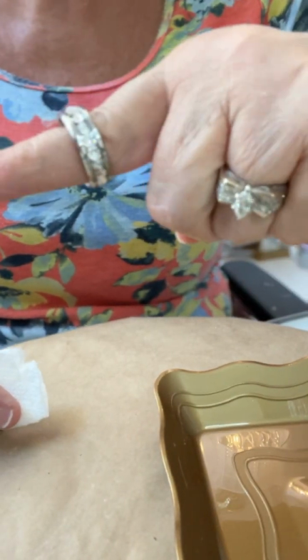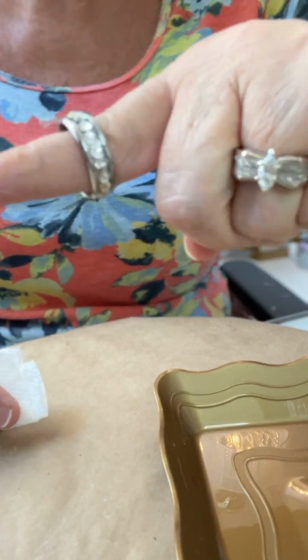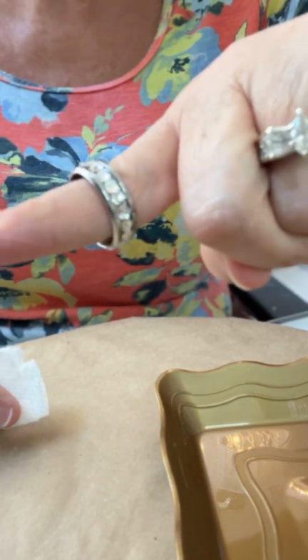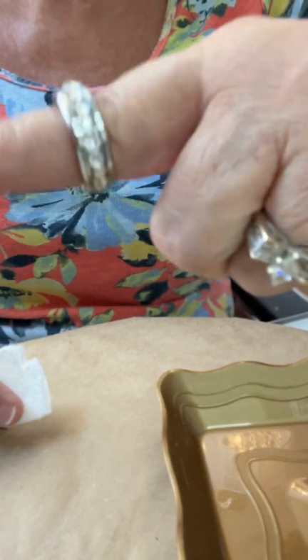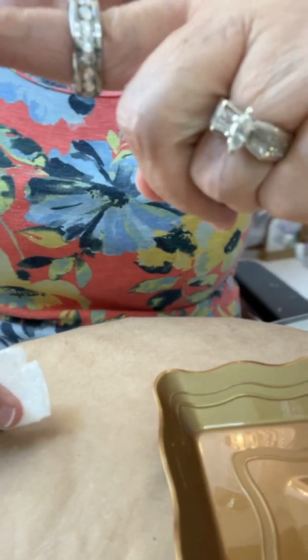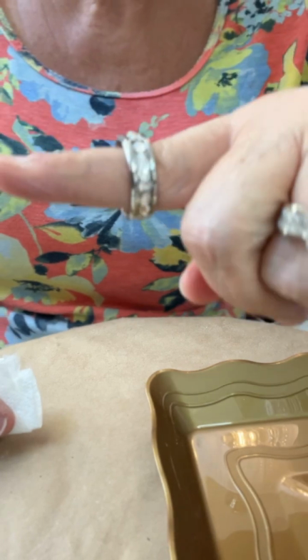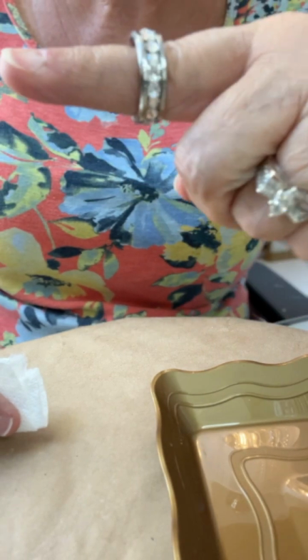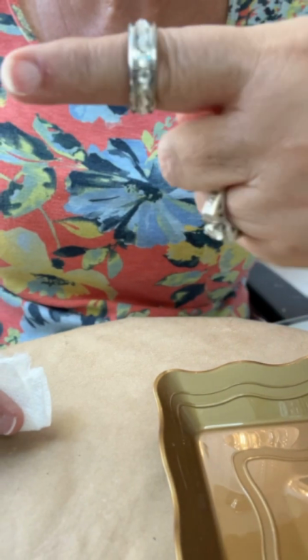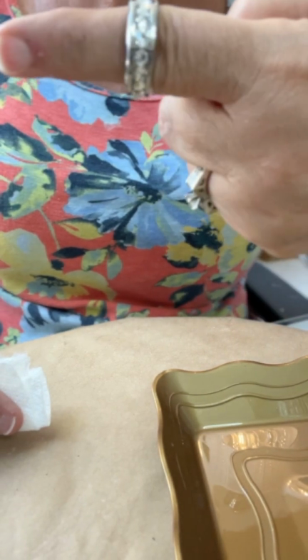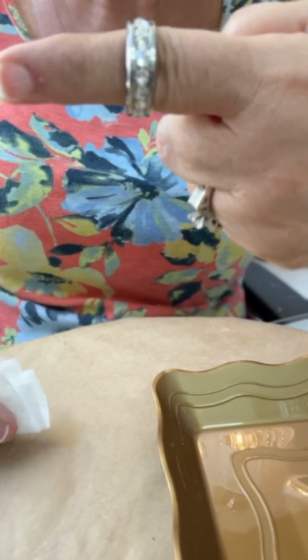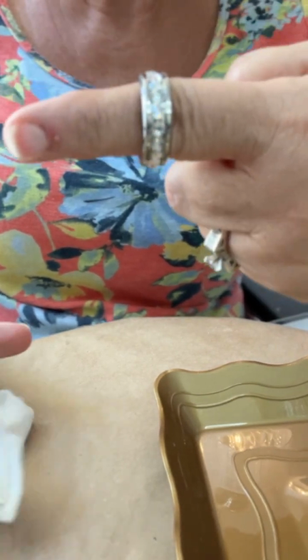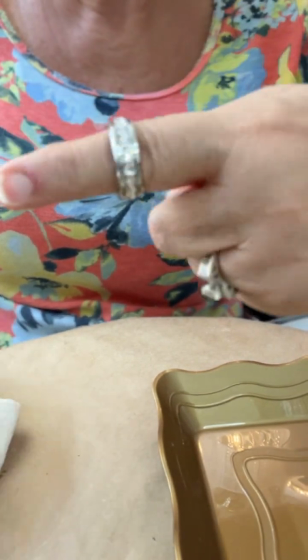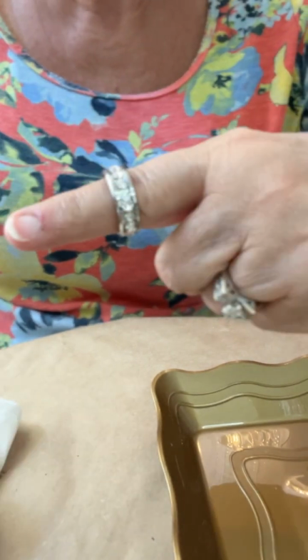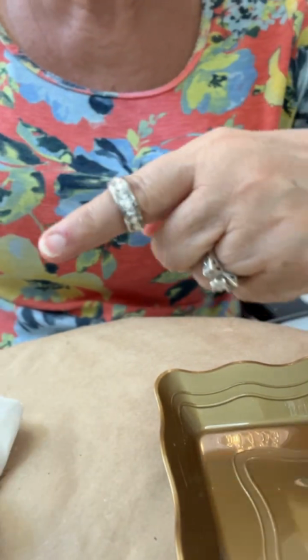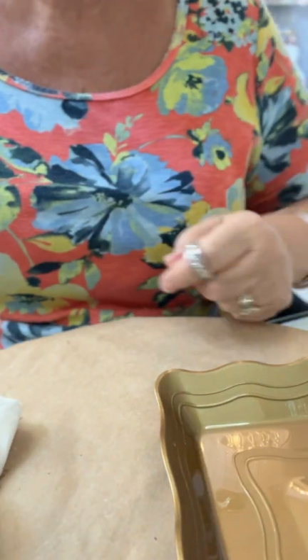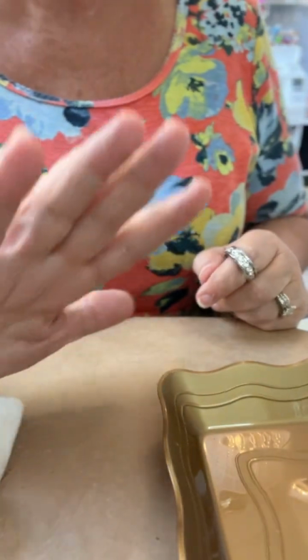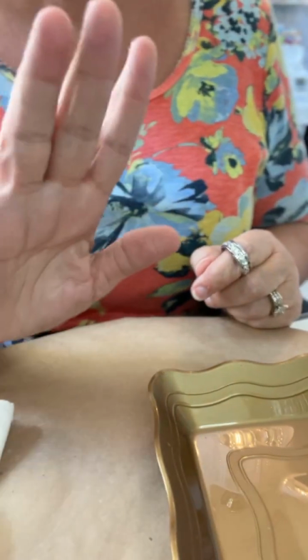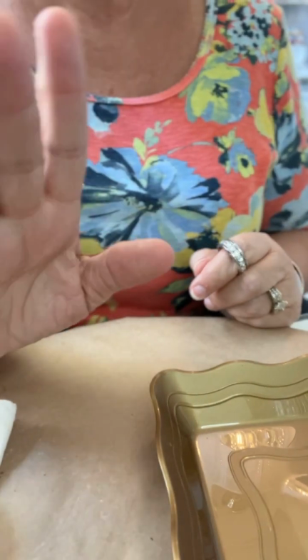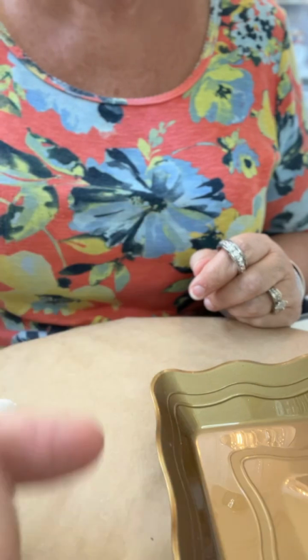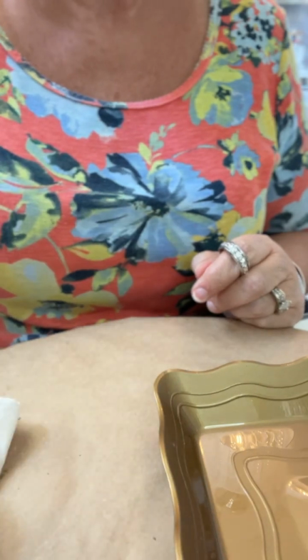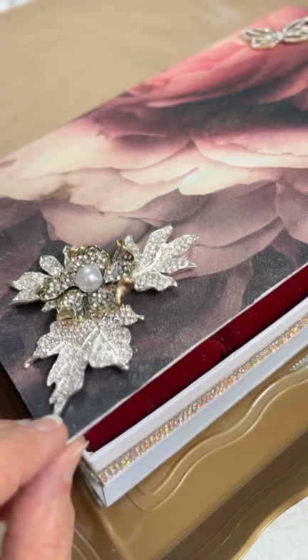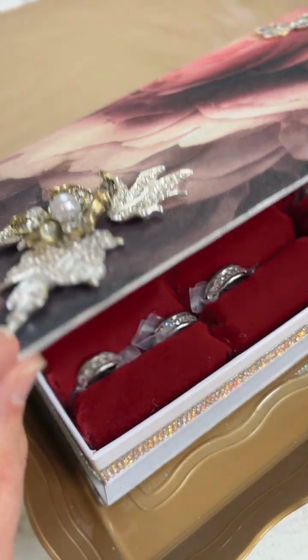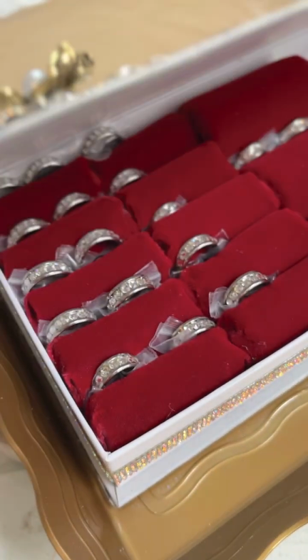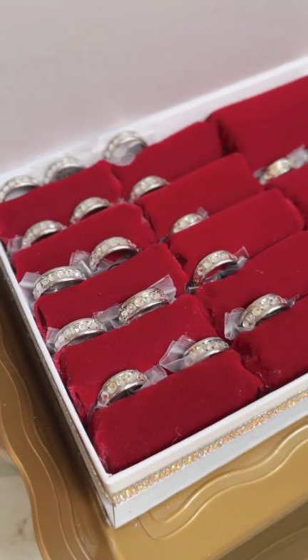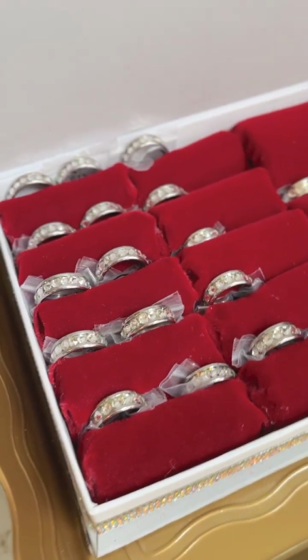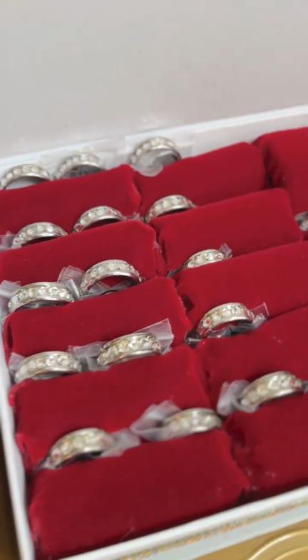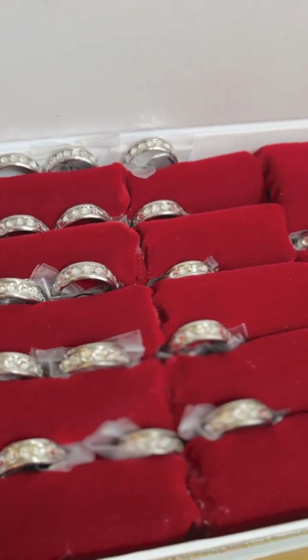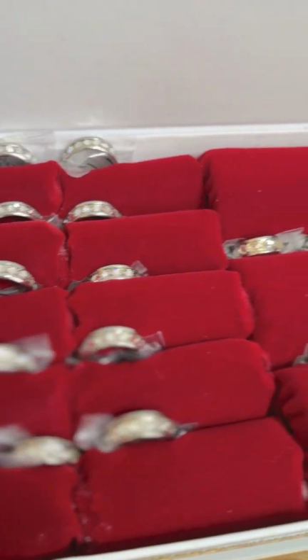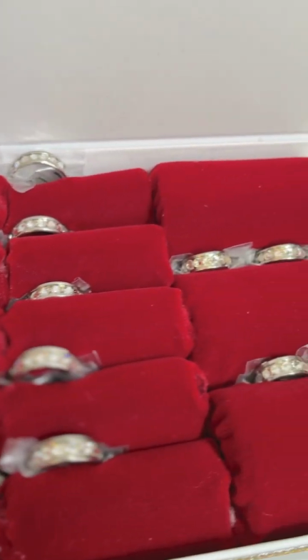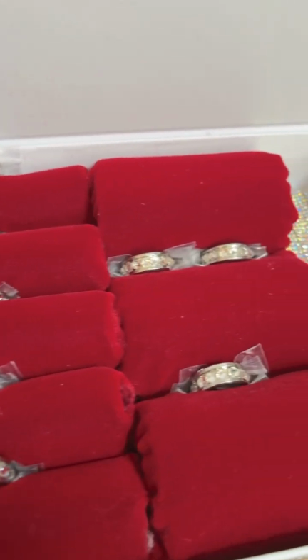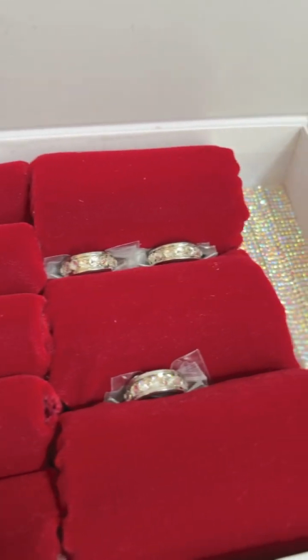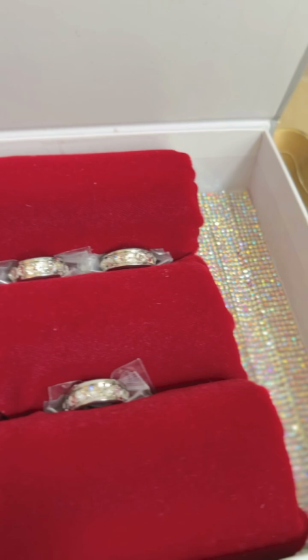So there you go — isn't that gorgeous? I love this project, I hope you do too, and I hope you give it a try. These rings came from Amazon. They are stainless steel, and voila, here they are all ready for market.